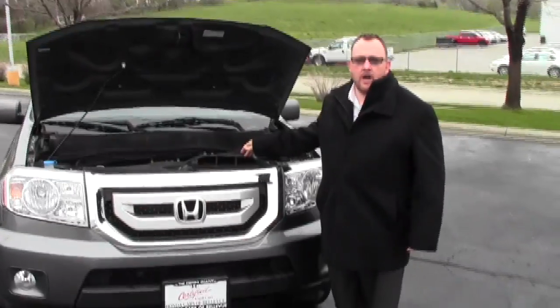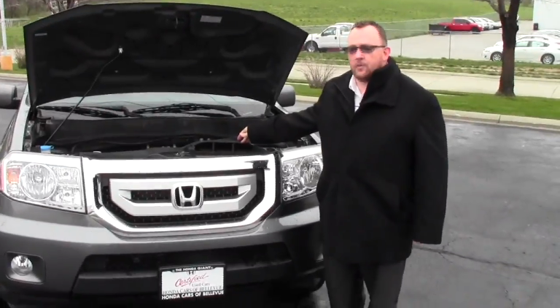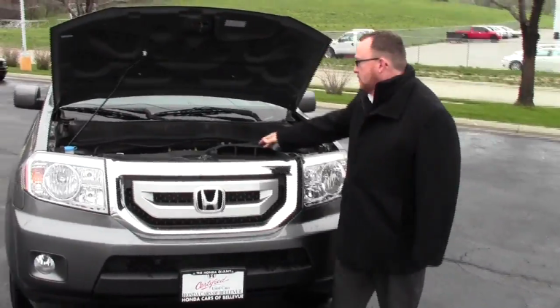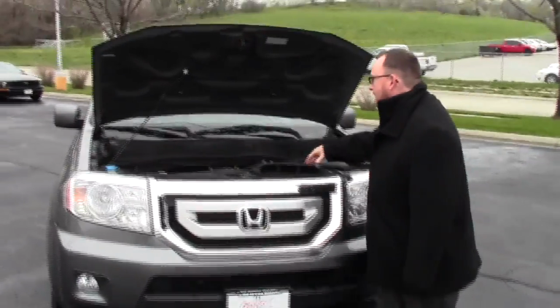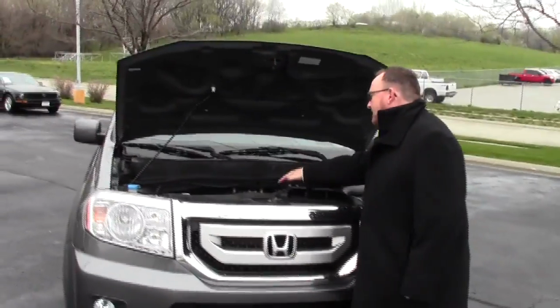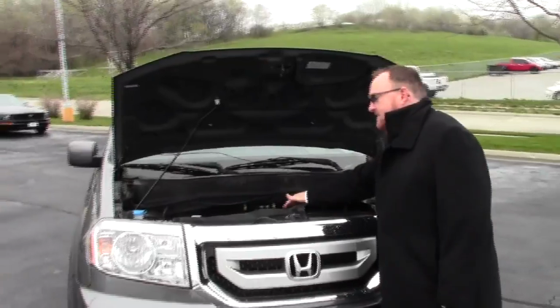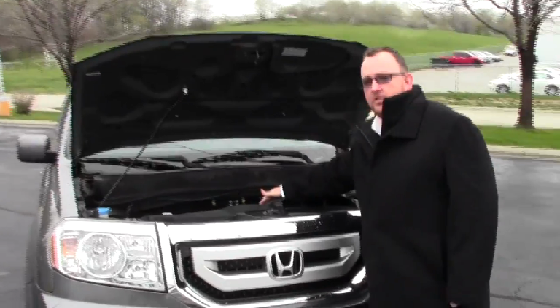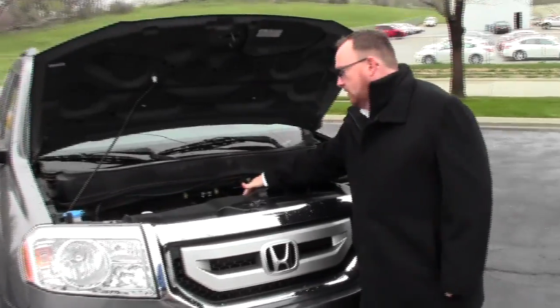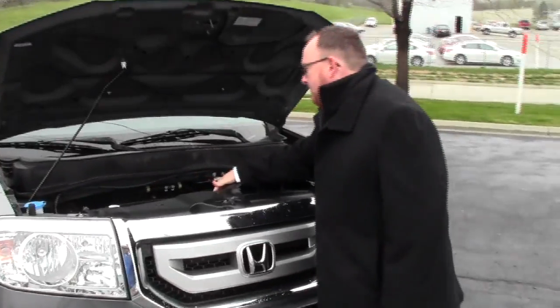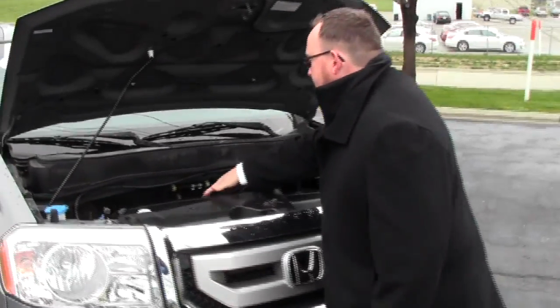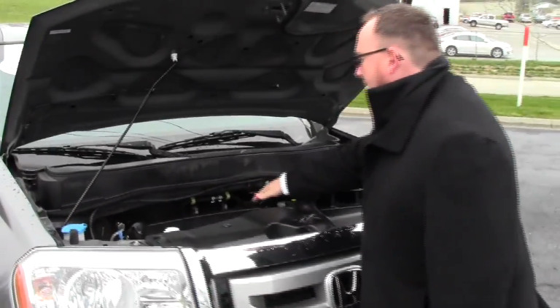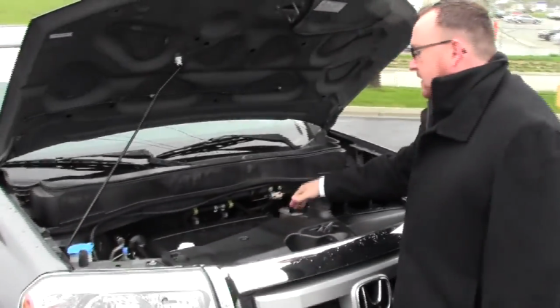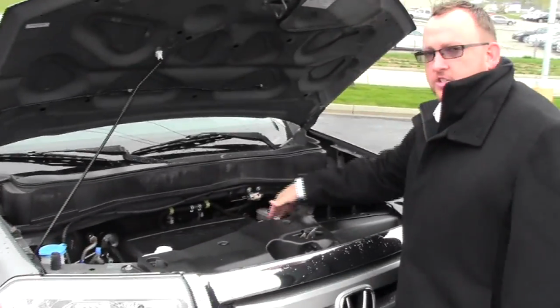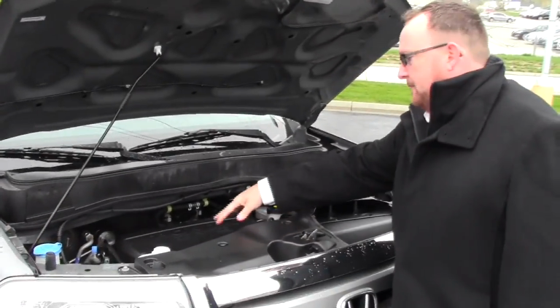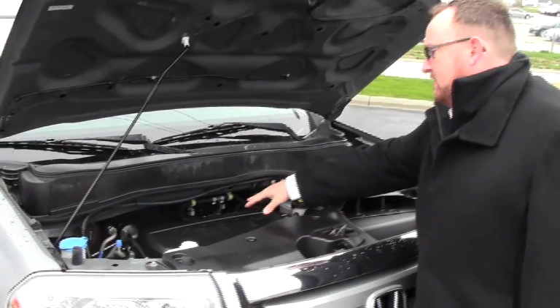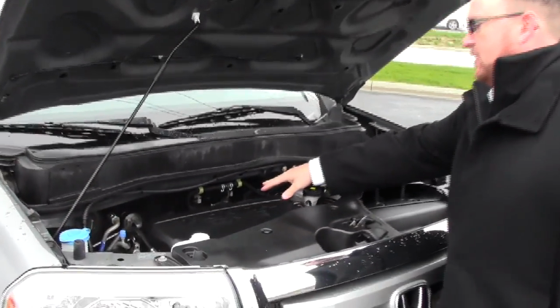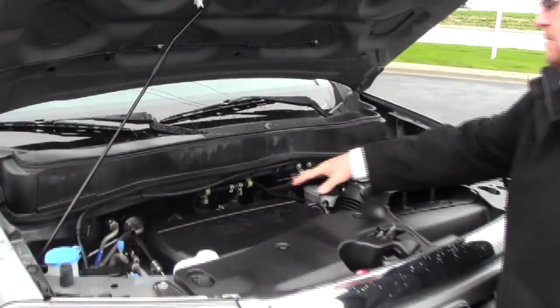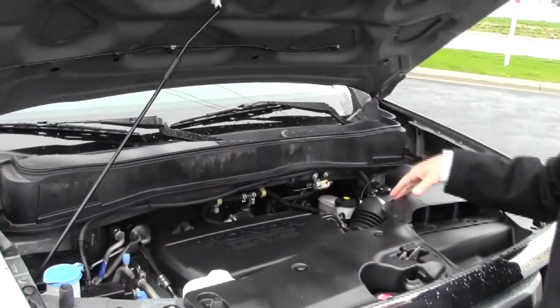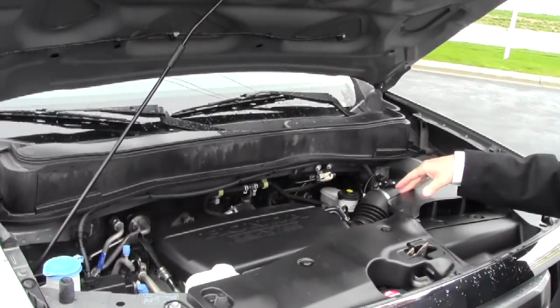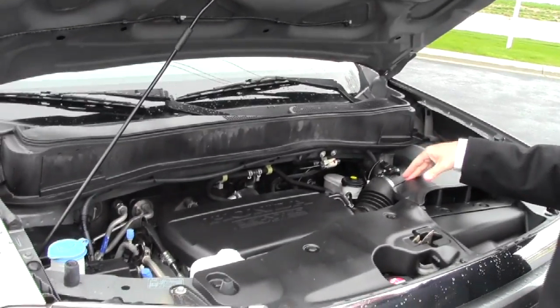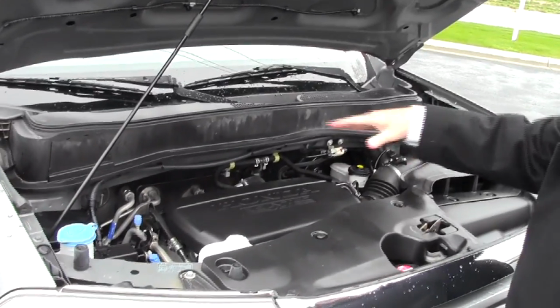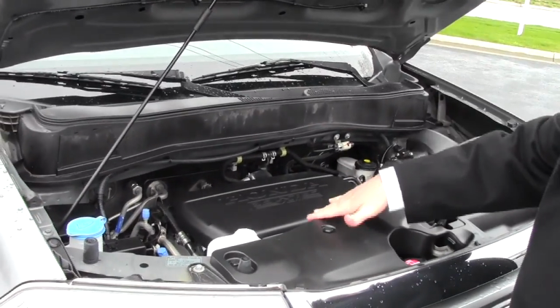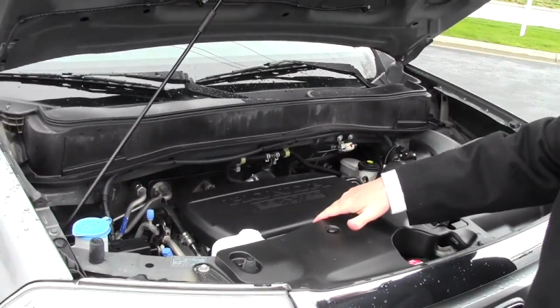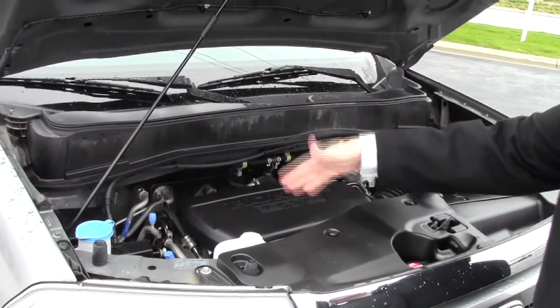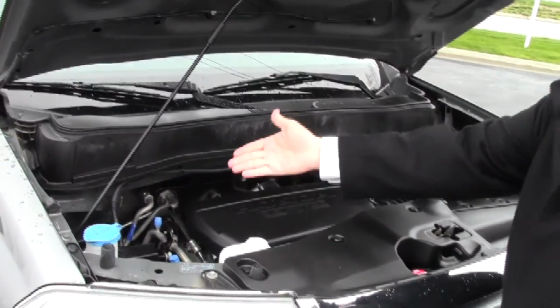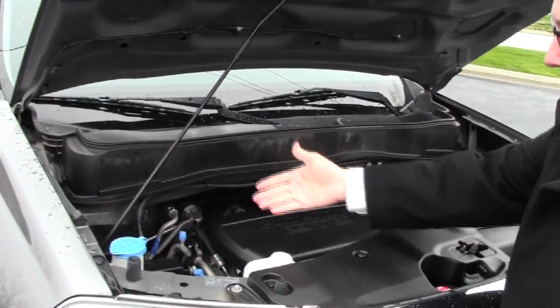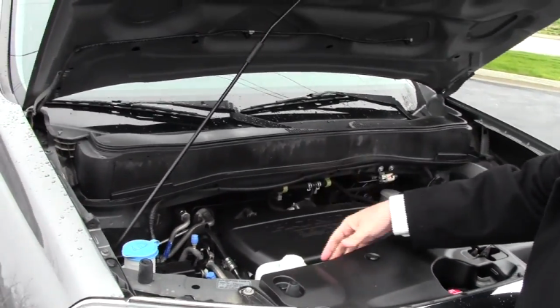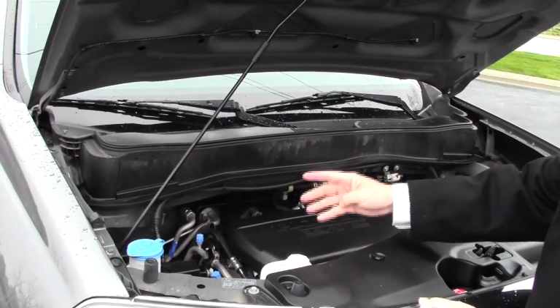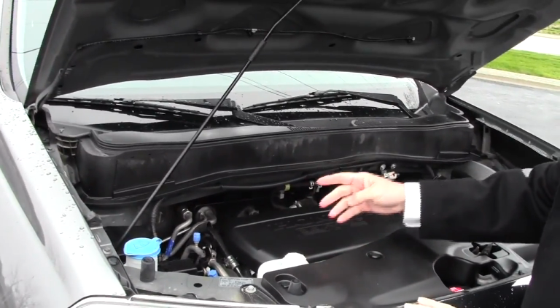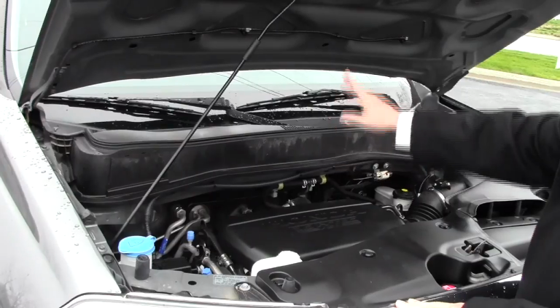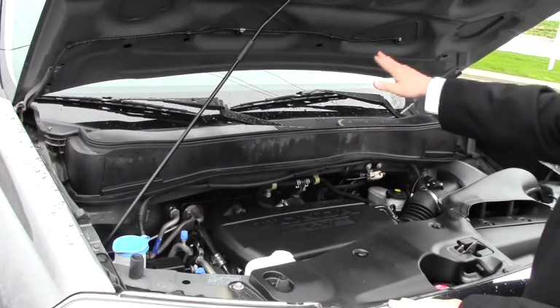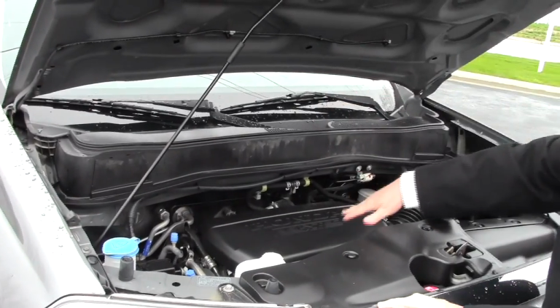Under the hood we have the 3.5 liter i-VTEC six-cylinder motor with variable cylinder management — it'll shut off up to half the cylinders at cruising speeds to help save on fuel. It is all-wheel drive; it's front-wheel drive all the time but will displace as much as 40% of the power to the rear in all-wheel drive mode.